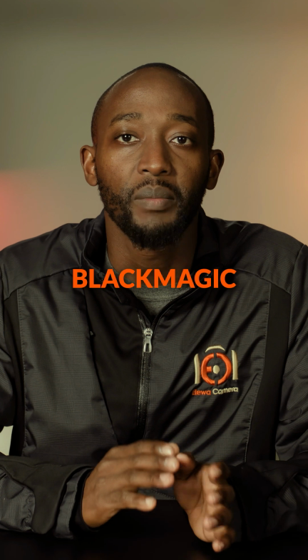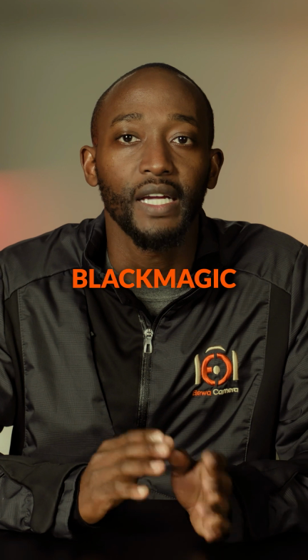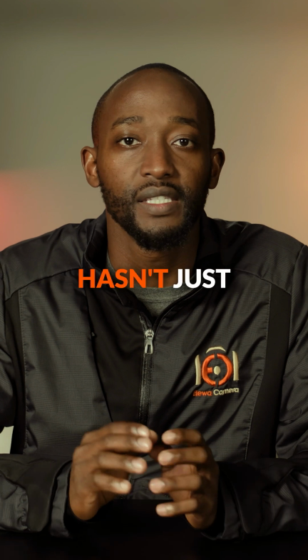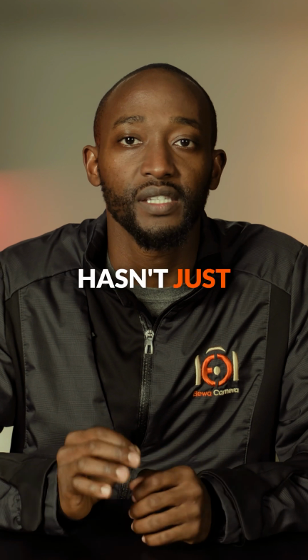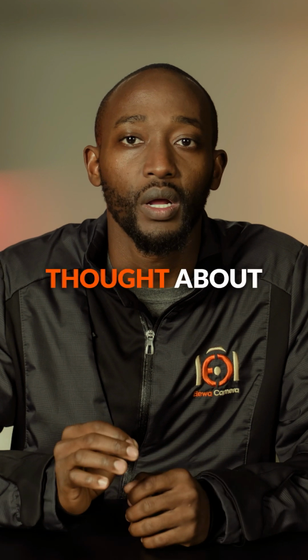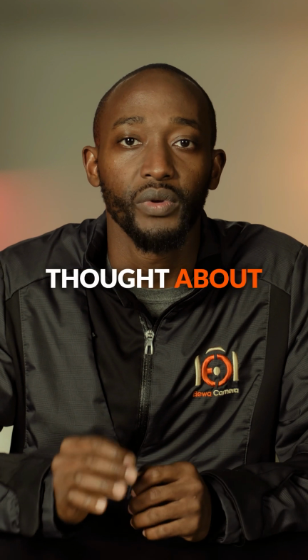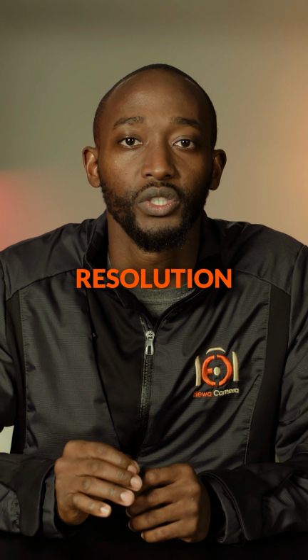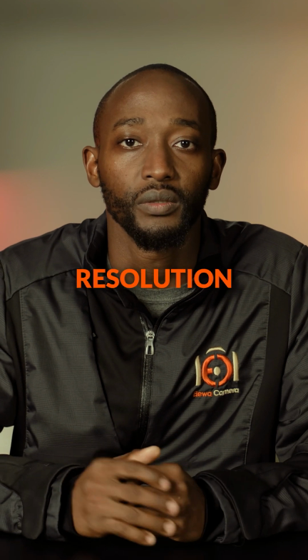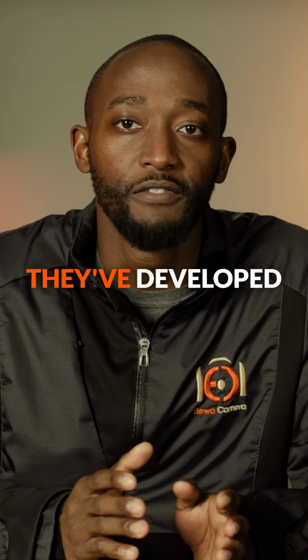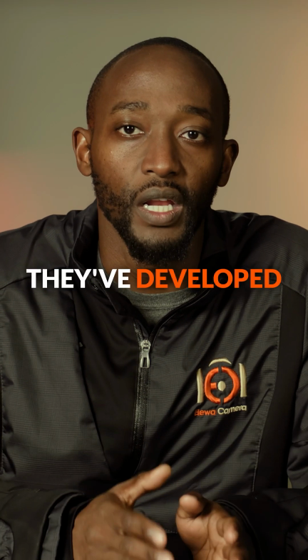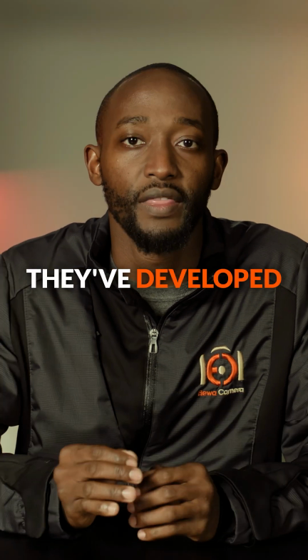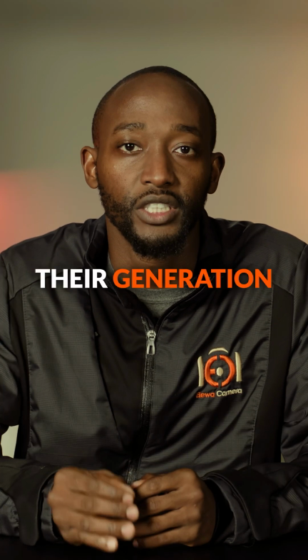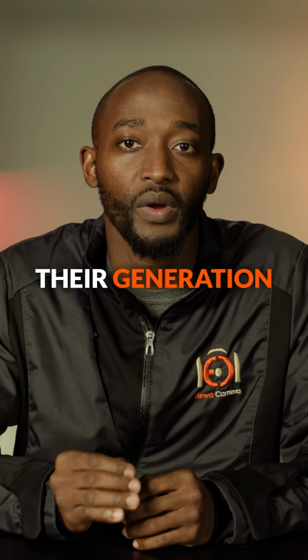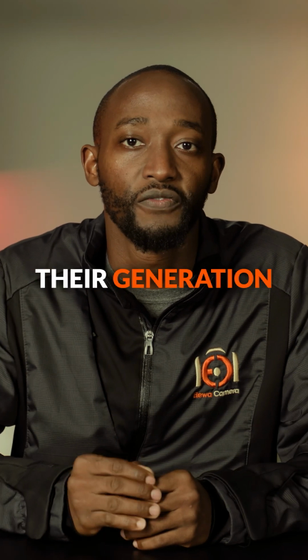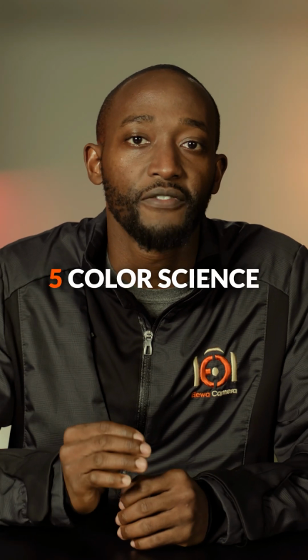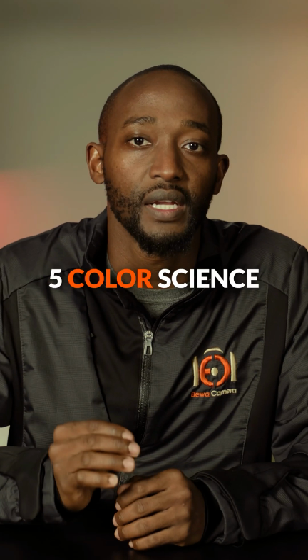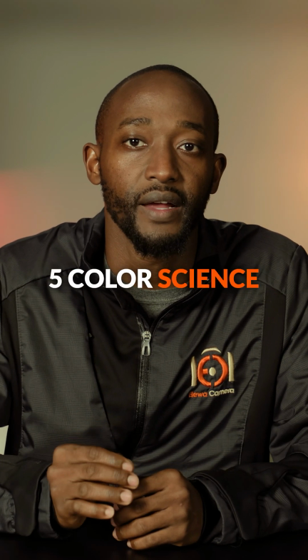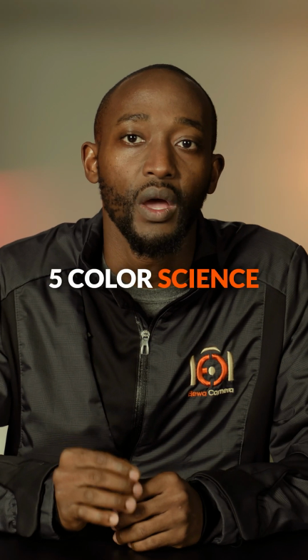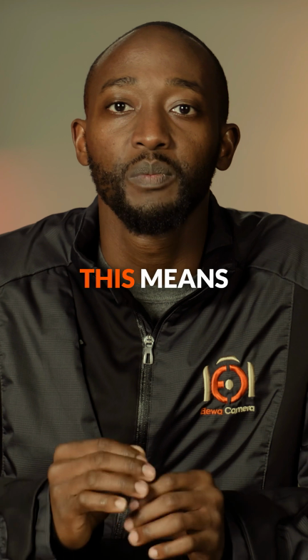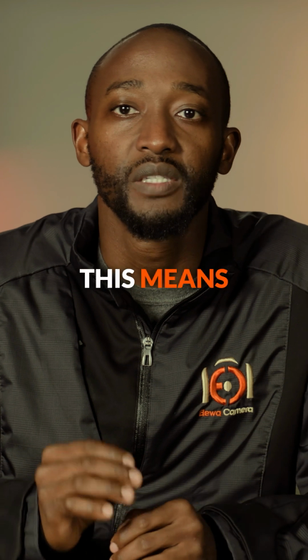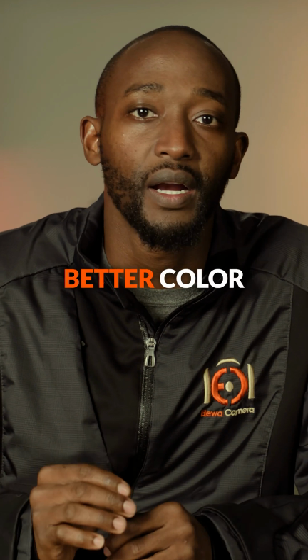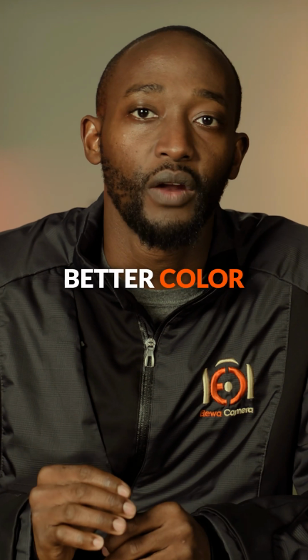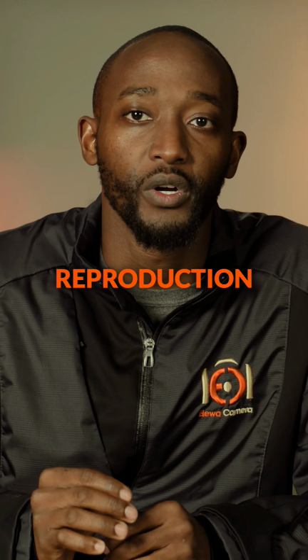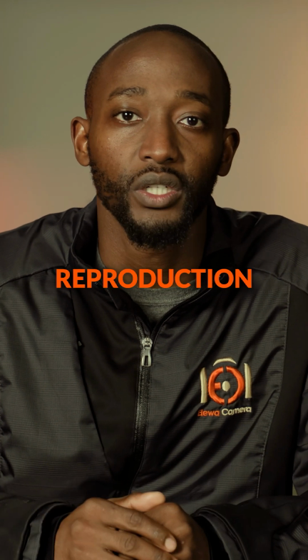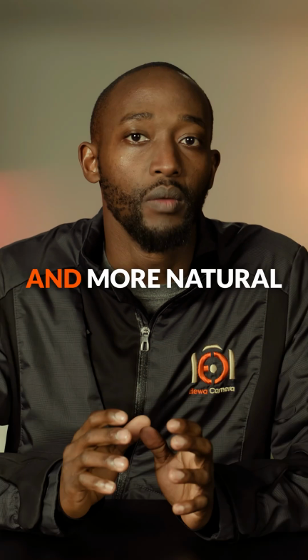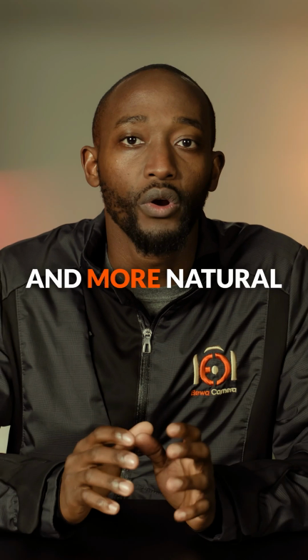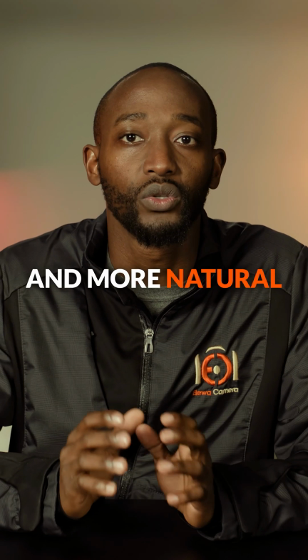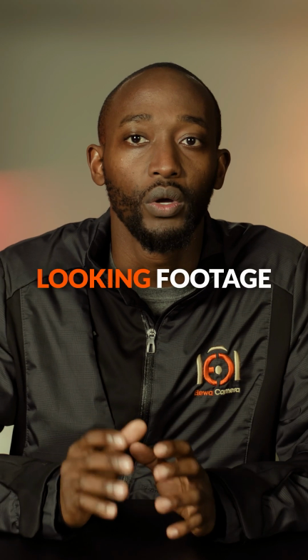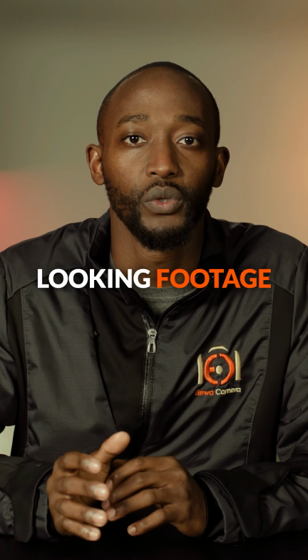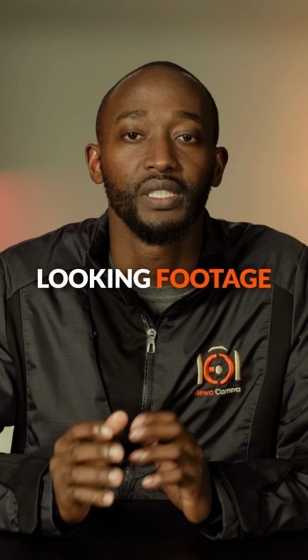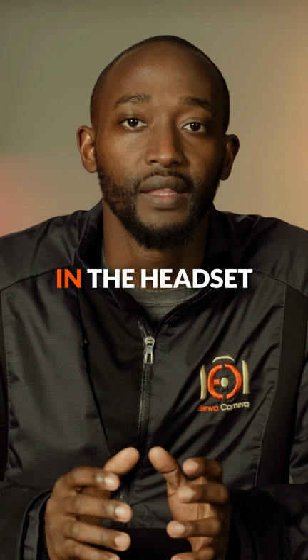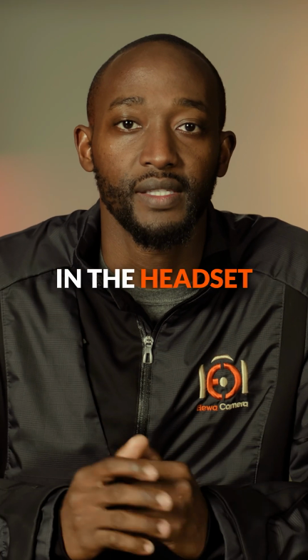Blackmagic hasn't just thought about resolution — they've developed their Generation 5 color science. This means better color reproduction and more natural looking footage in the headset.